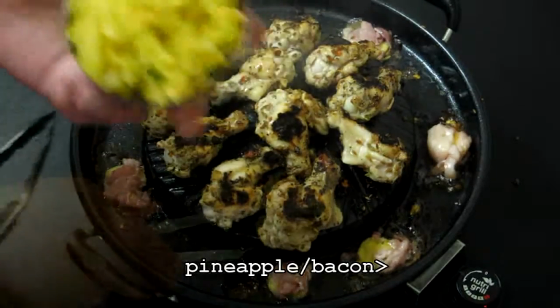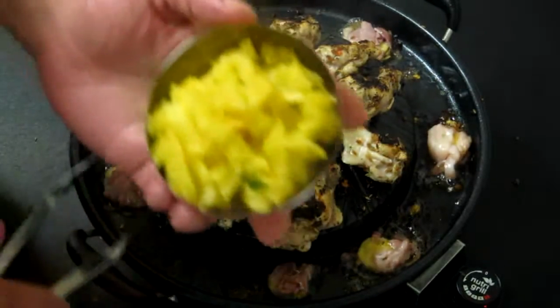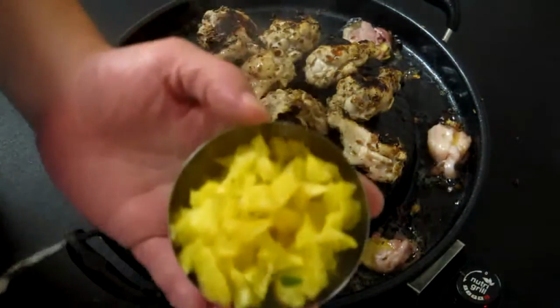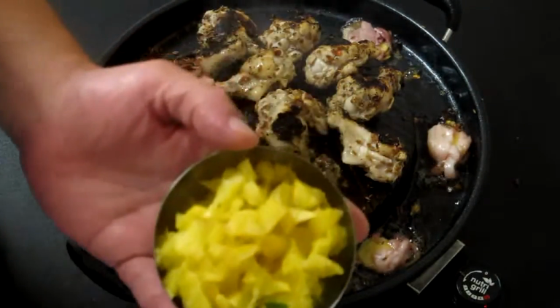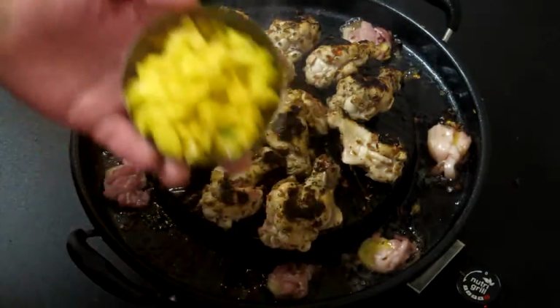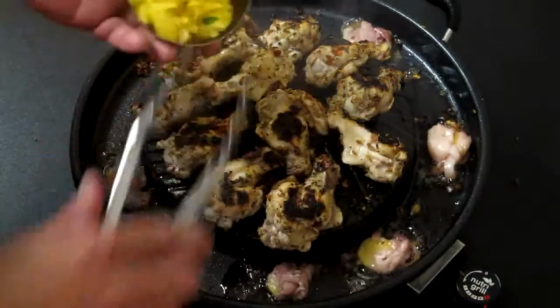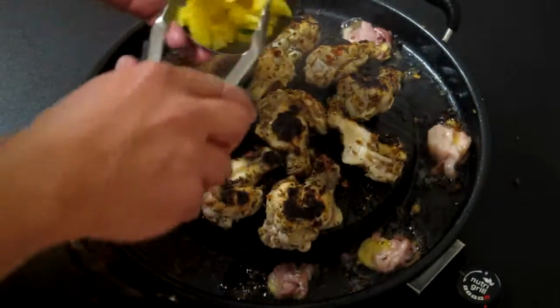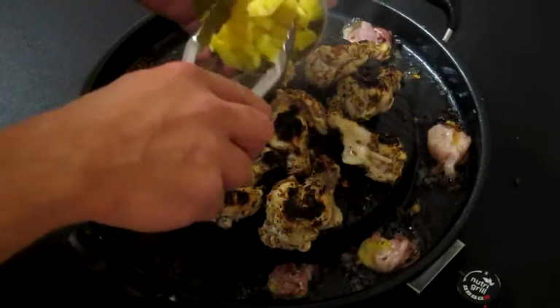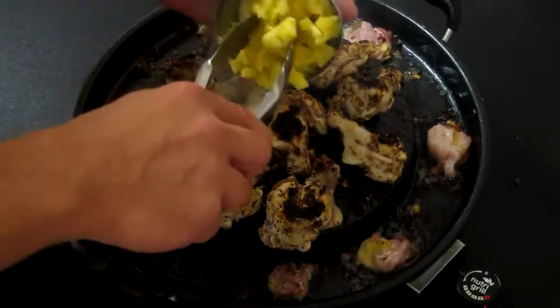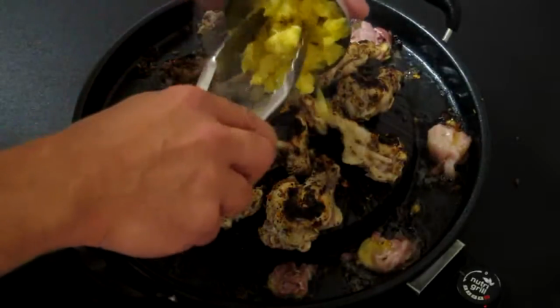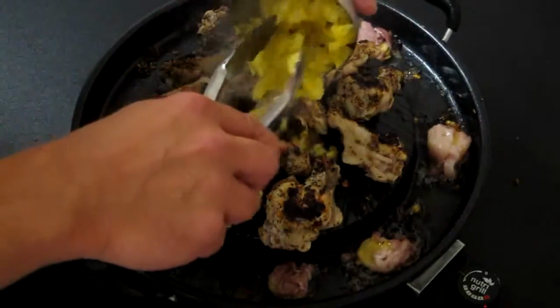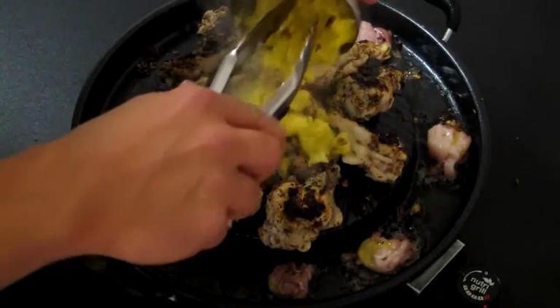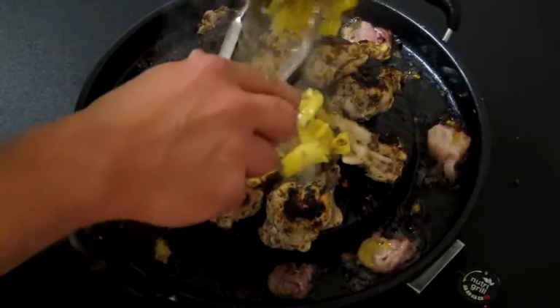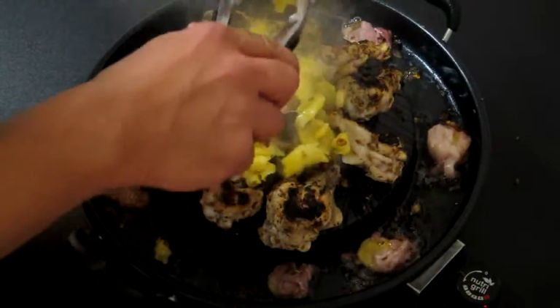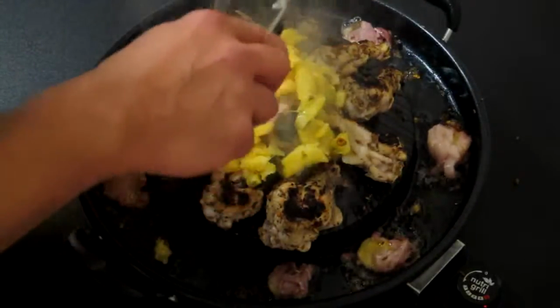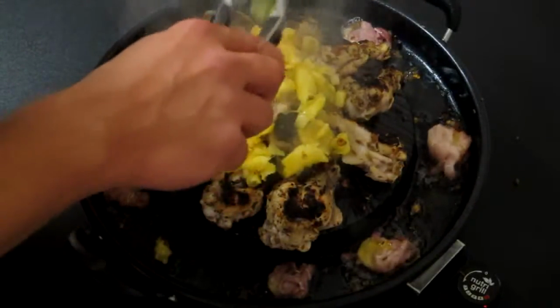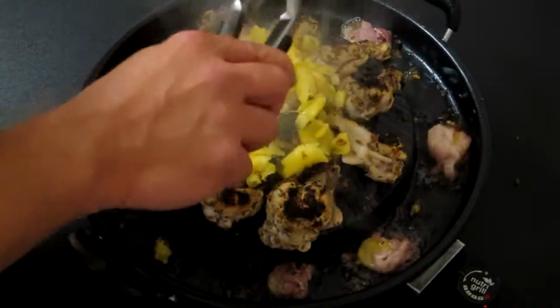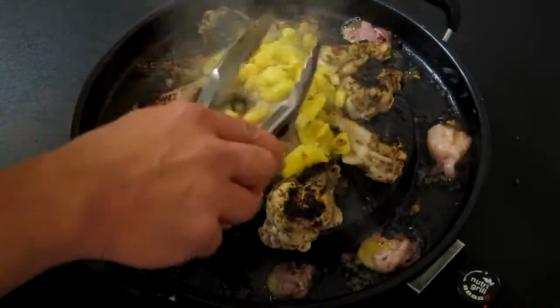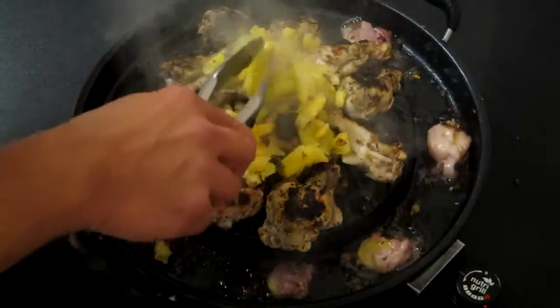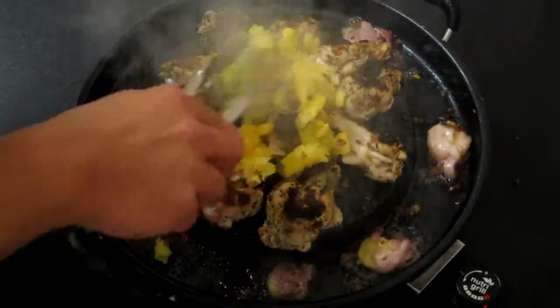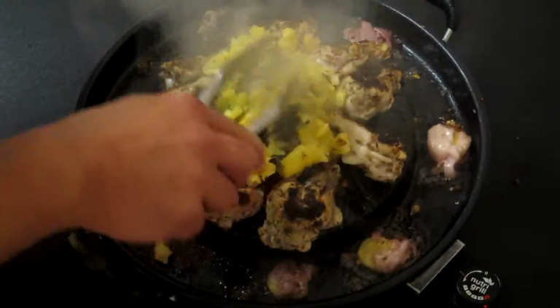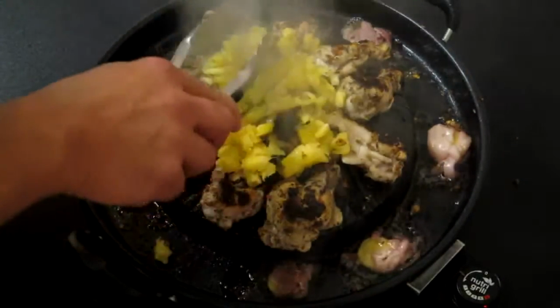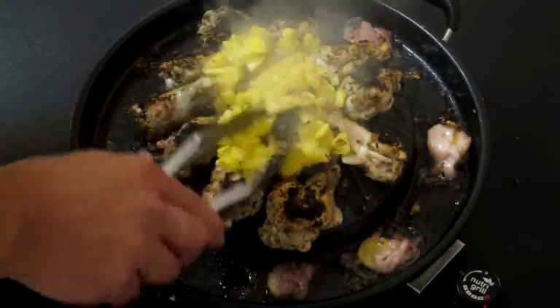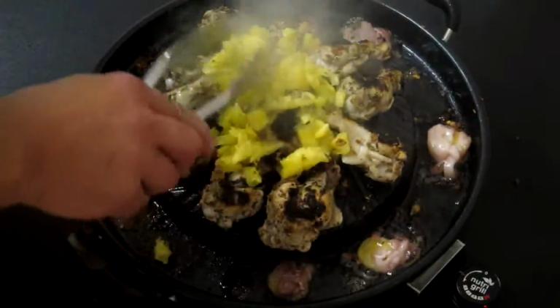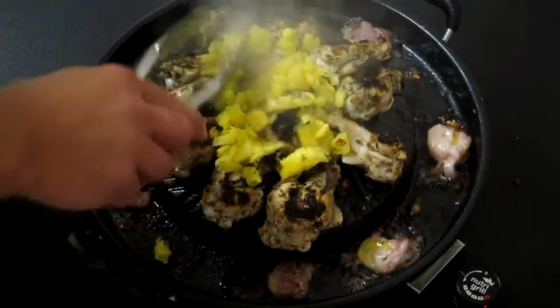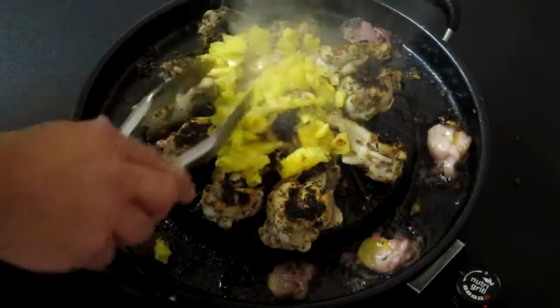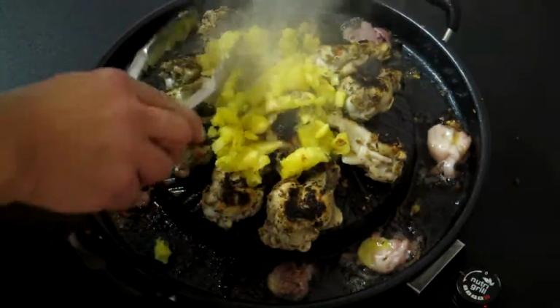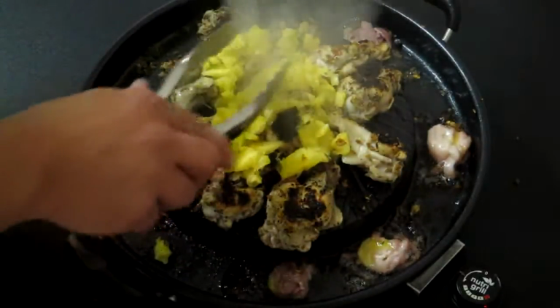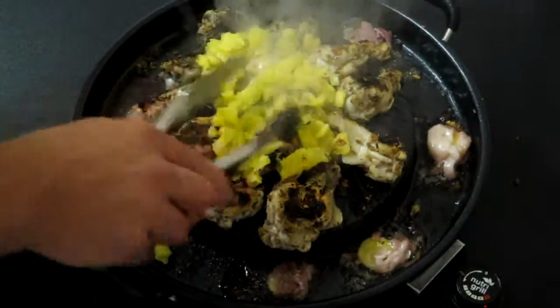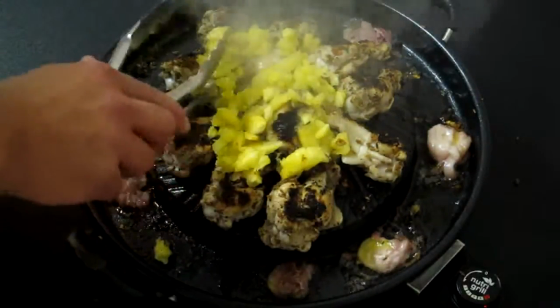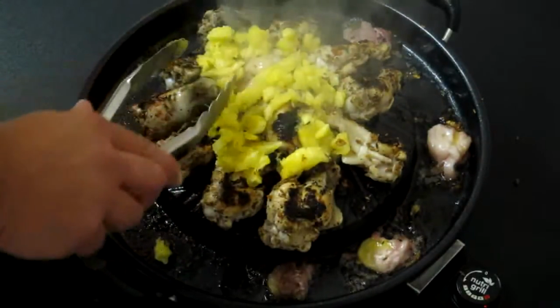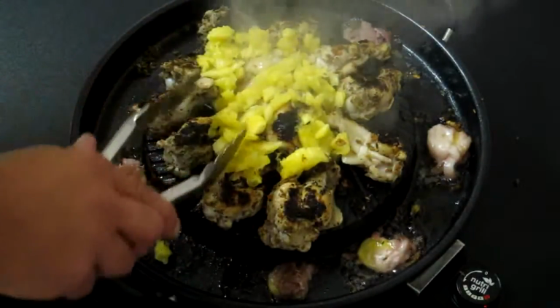The pineapple we had earlier — just kind of drop this on top. That's going to give it some nice flavor and a little bit of moisture.